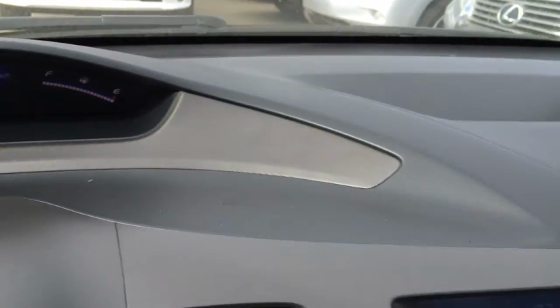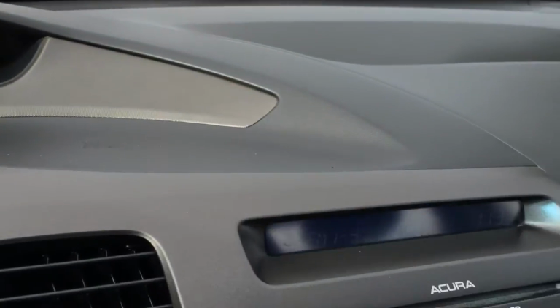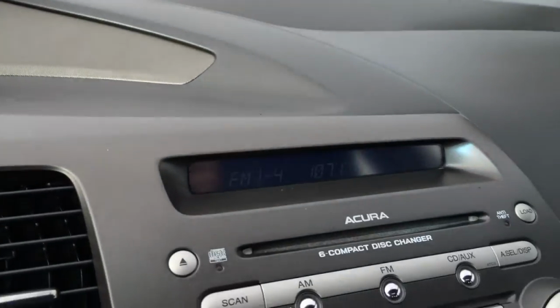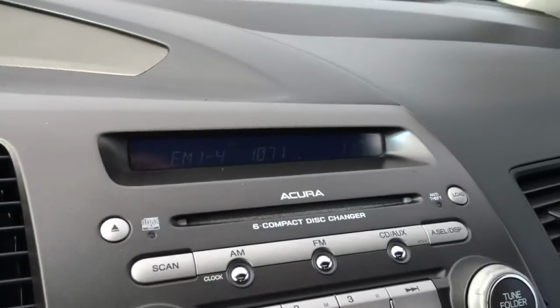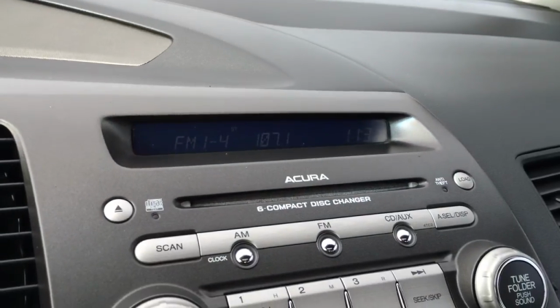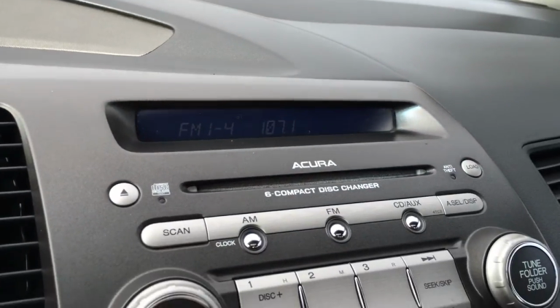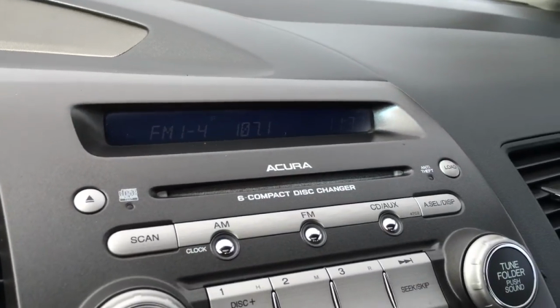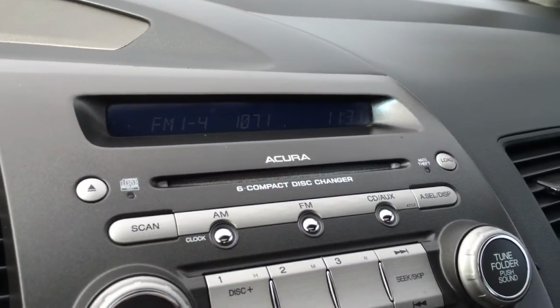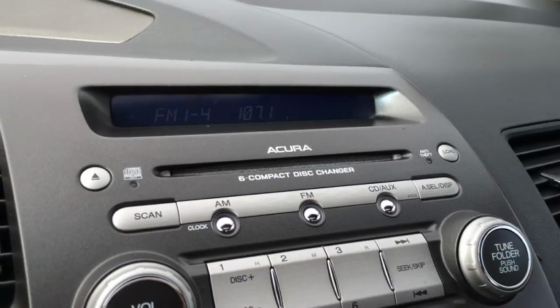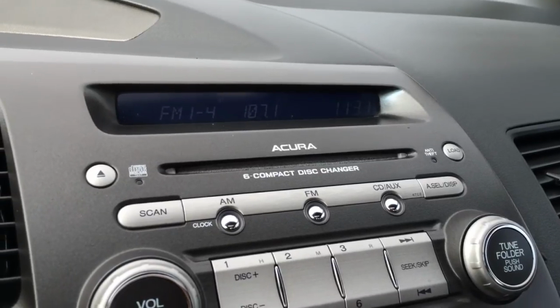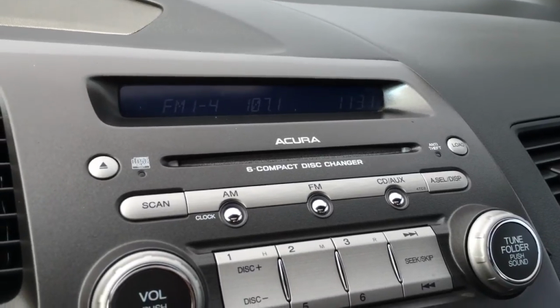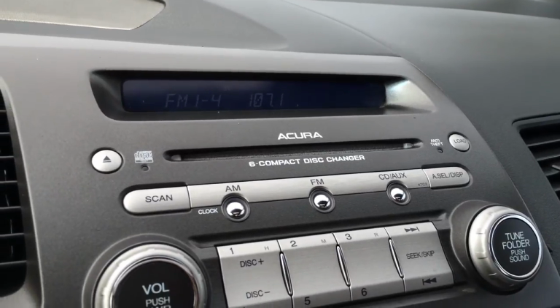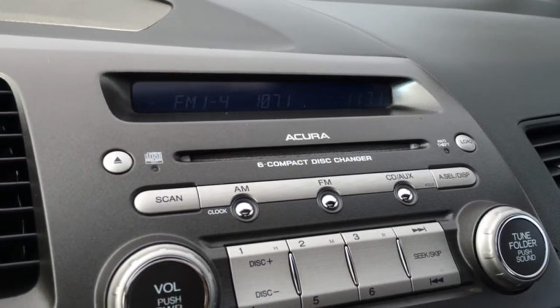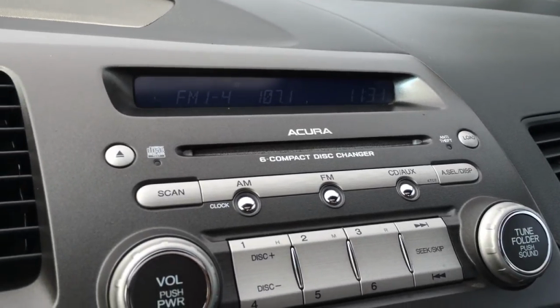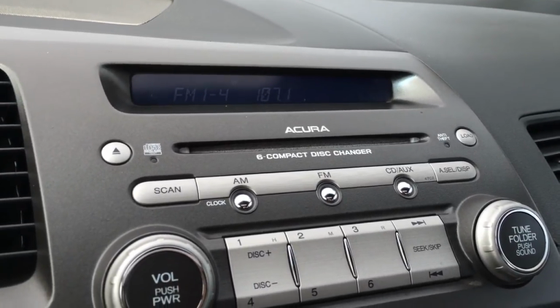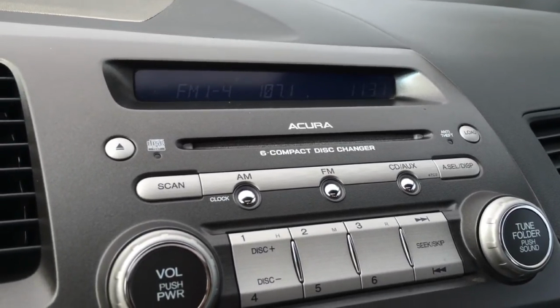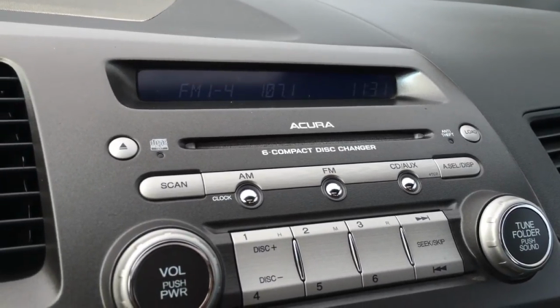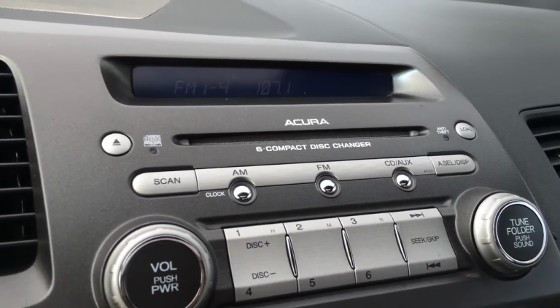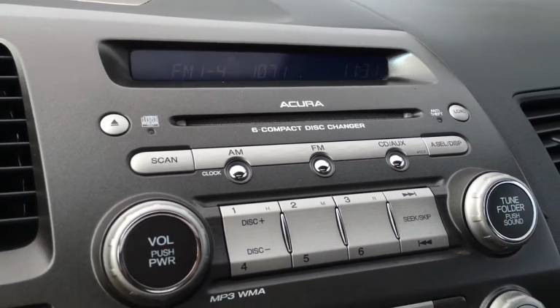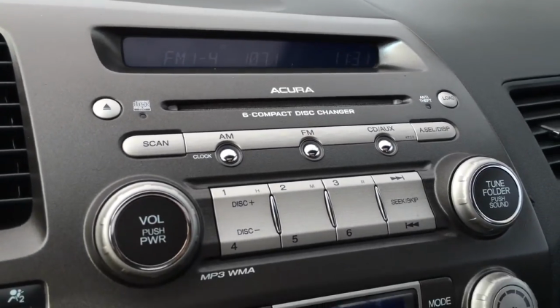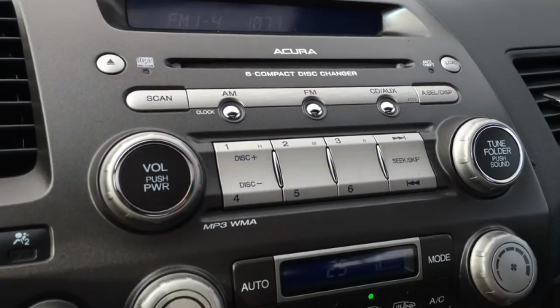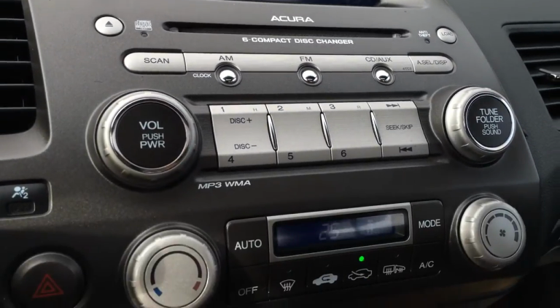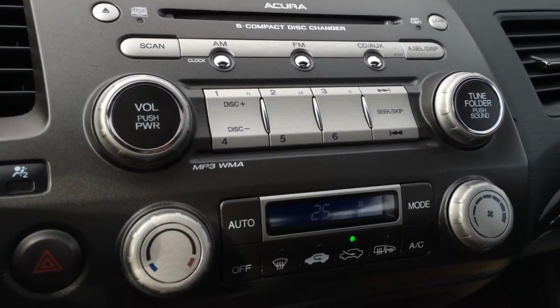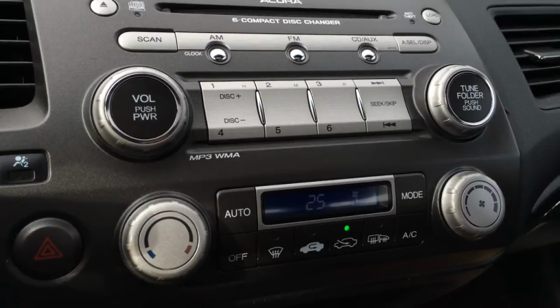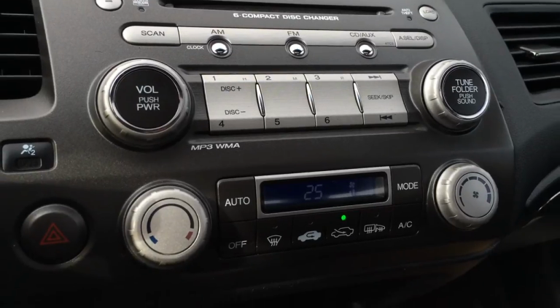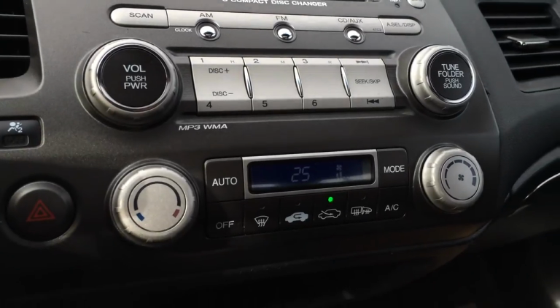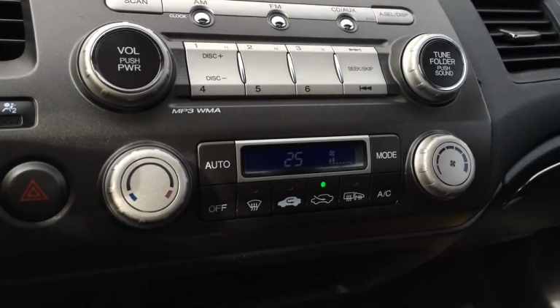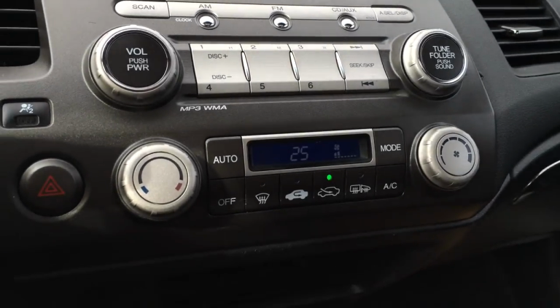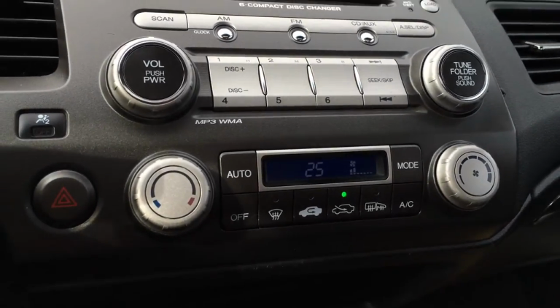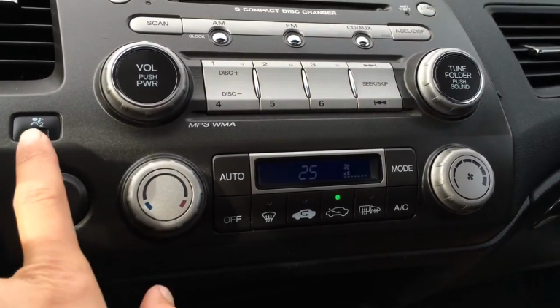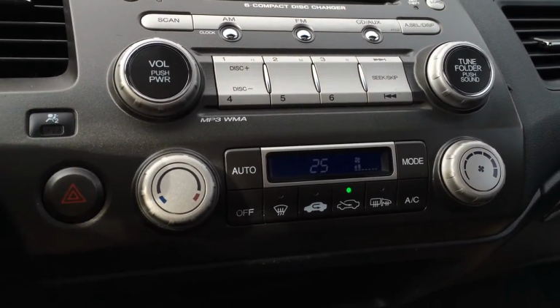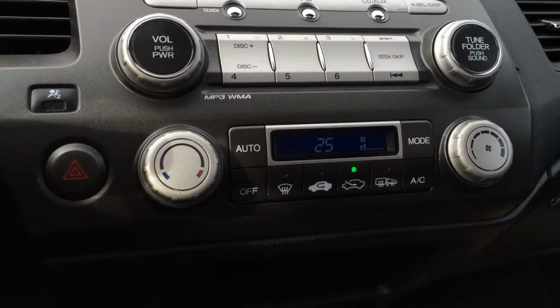Display screen up top is for your audio. You have AM, FM, 6-disc CD changer, and auxiliary. It's MP3 compatible. Airbag indicator for passenger is also visible.